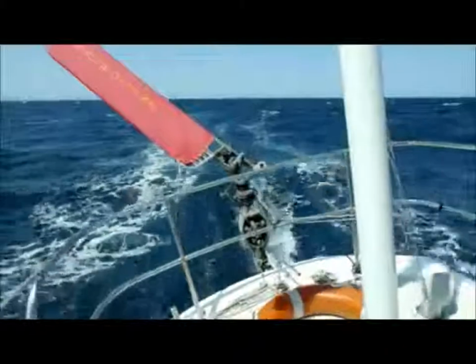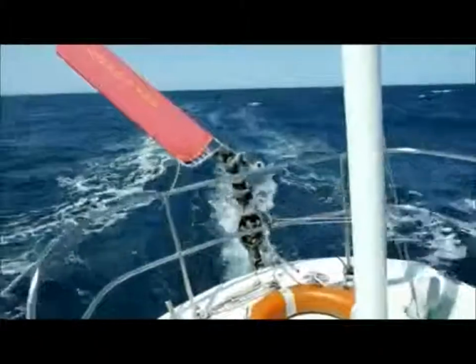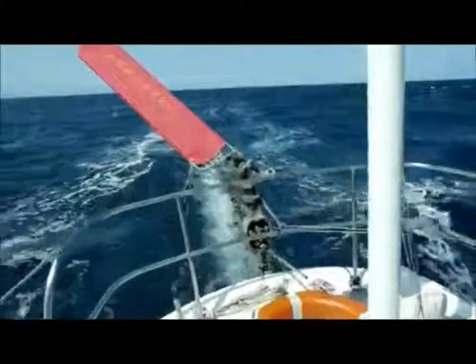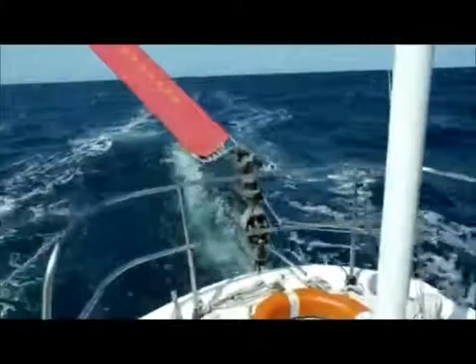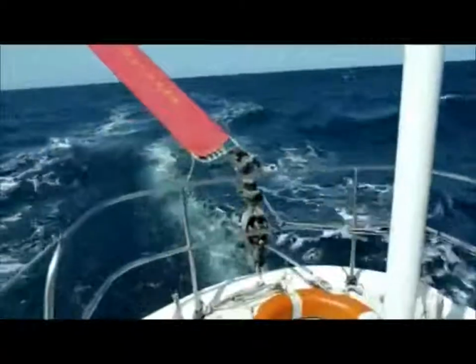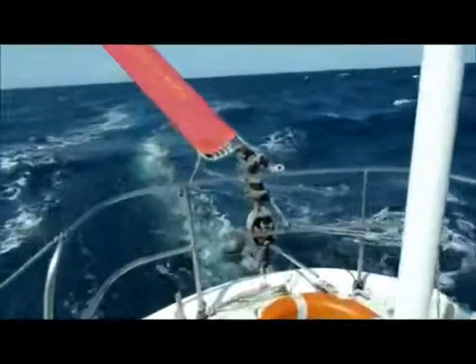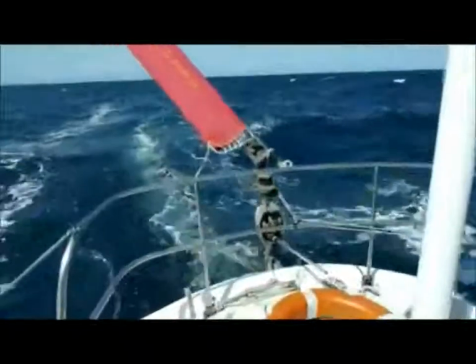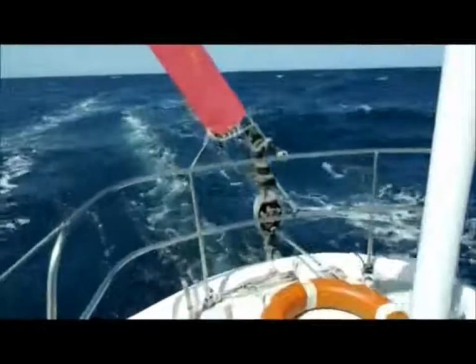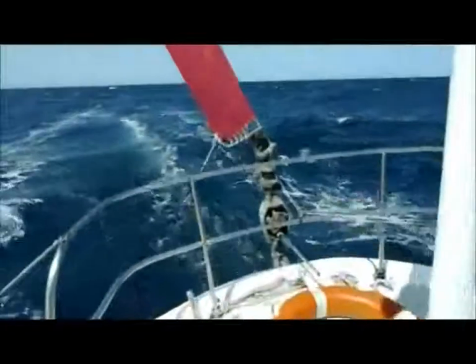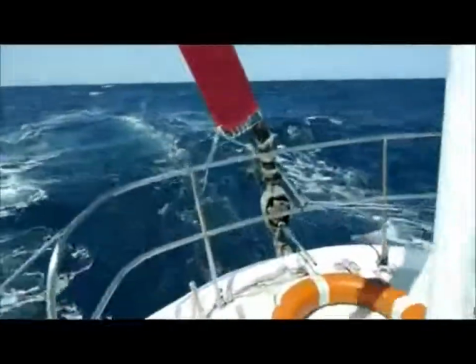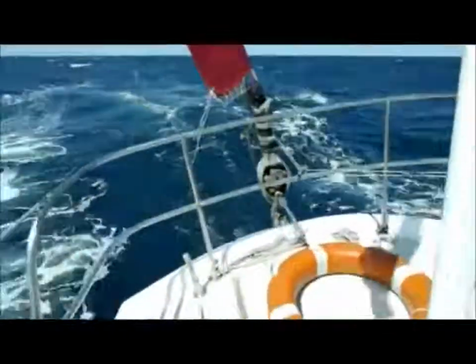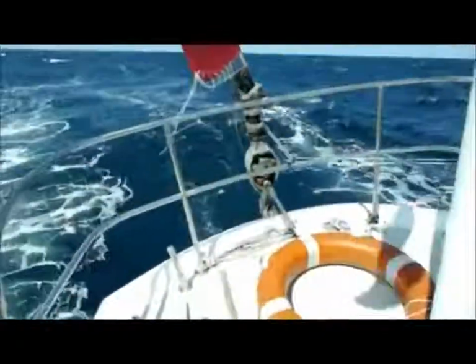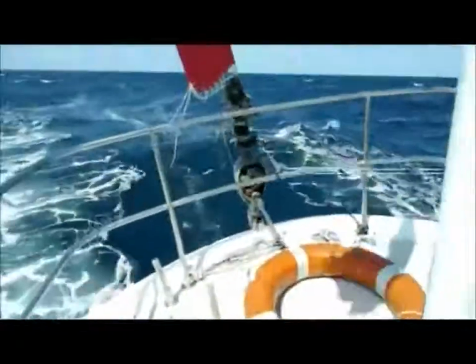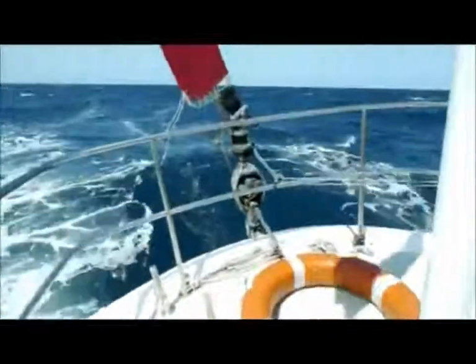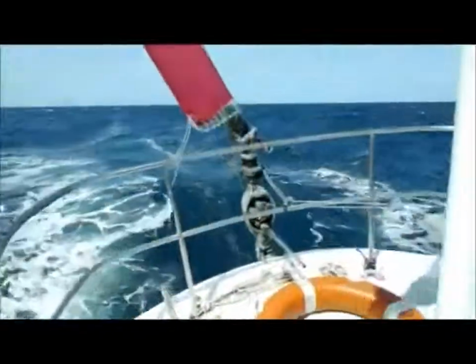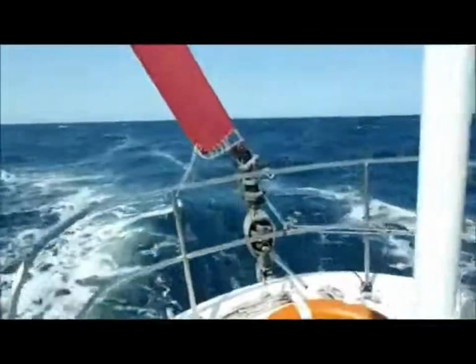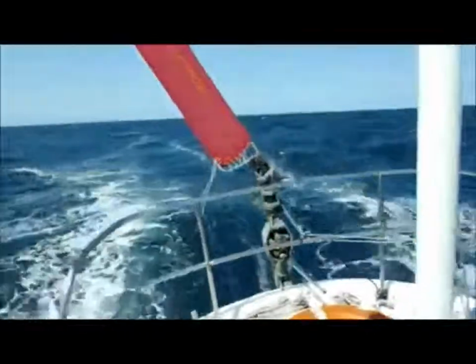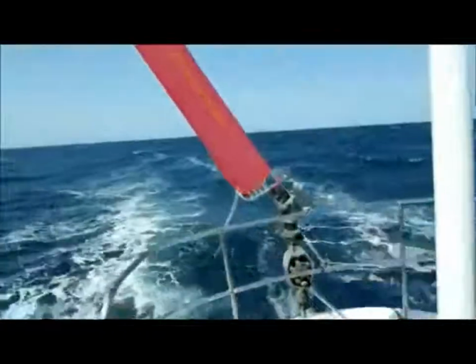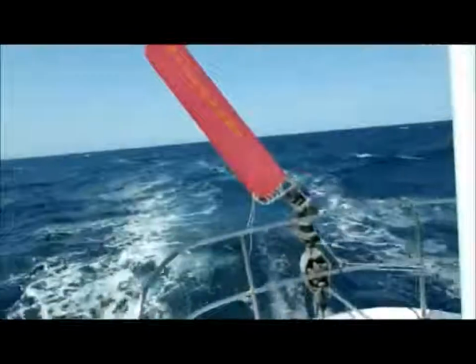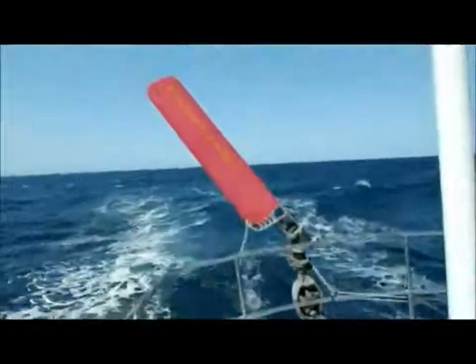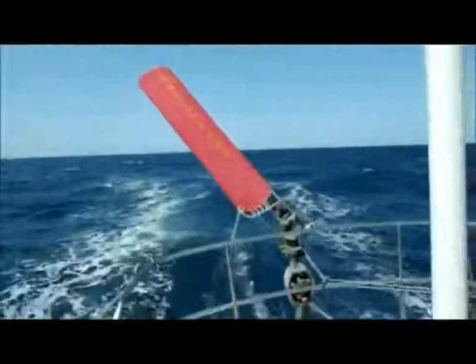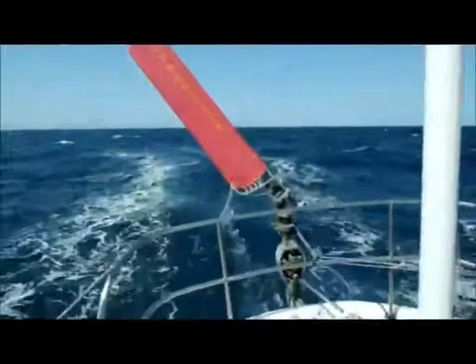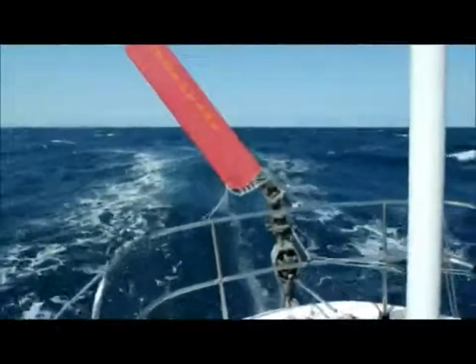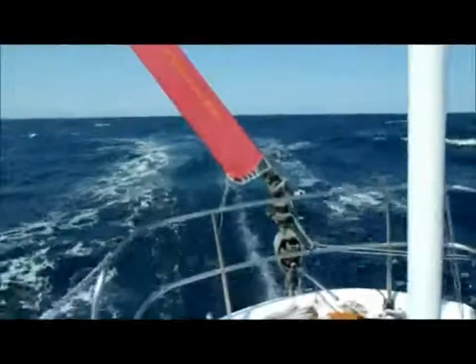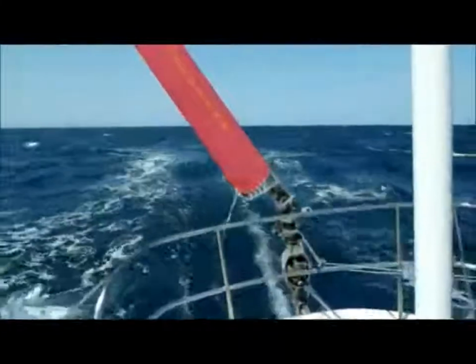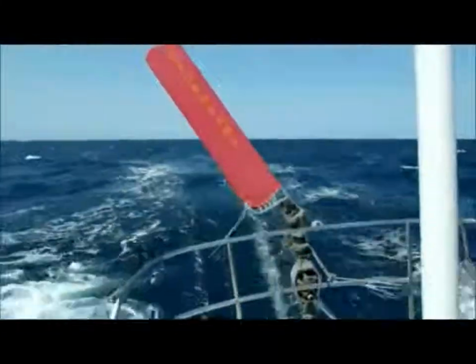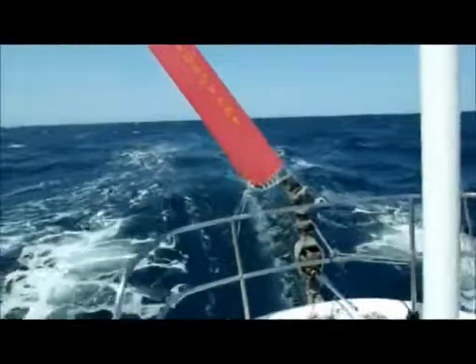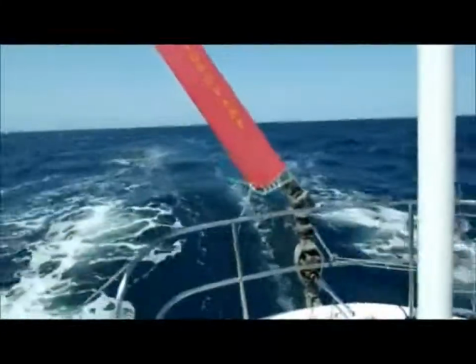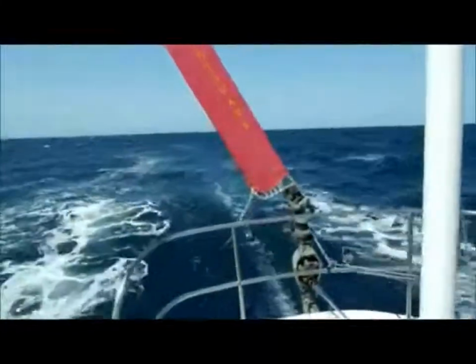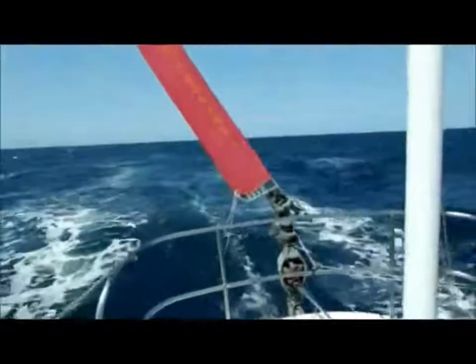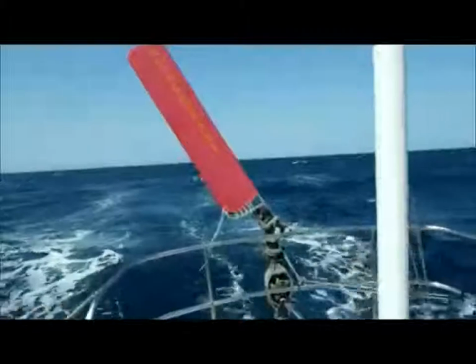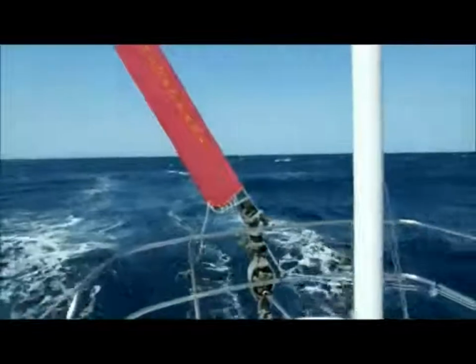This is a video of the Spencer 42 using a Hydra Vane. The boat is on course, the wind is just after the beam. The sails are set, the boat is well balanced, the main rudder has been locked off and the Hydra Vane engaged.